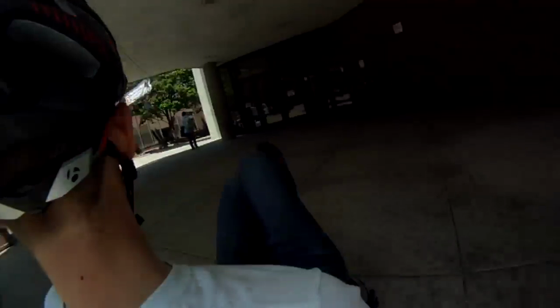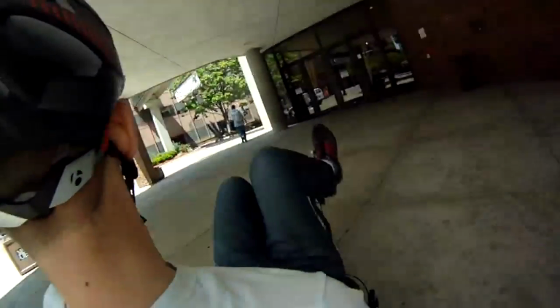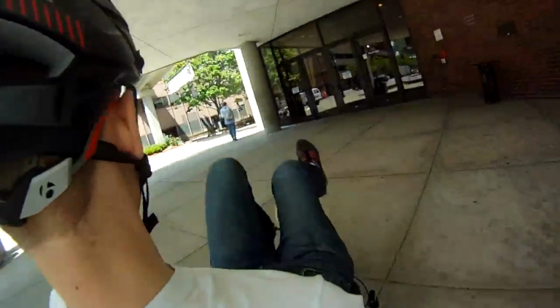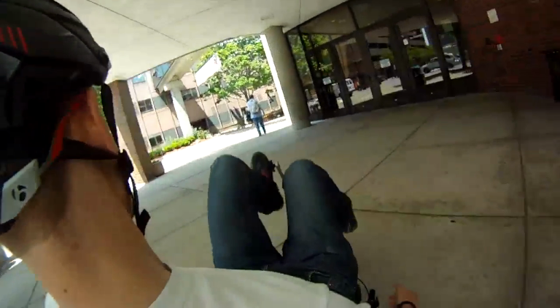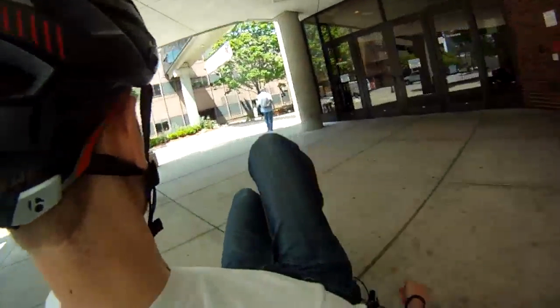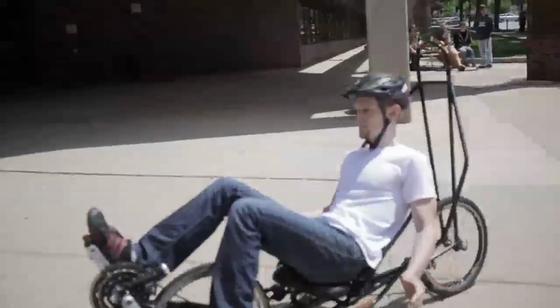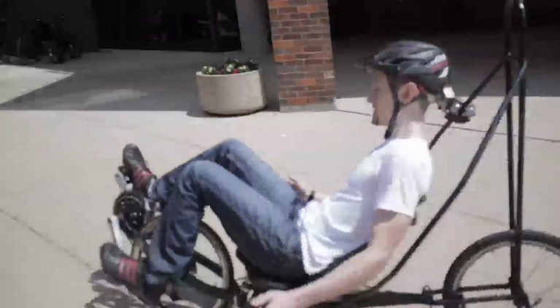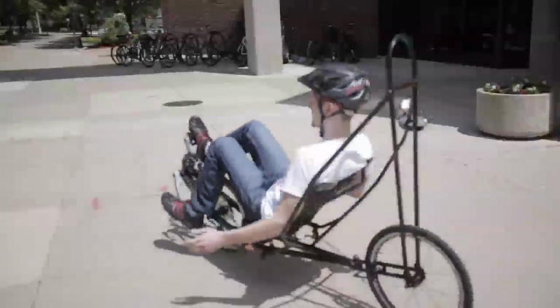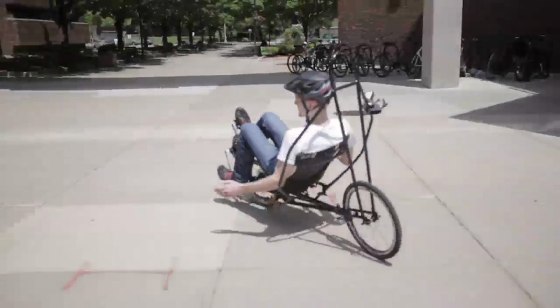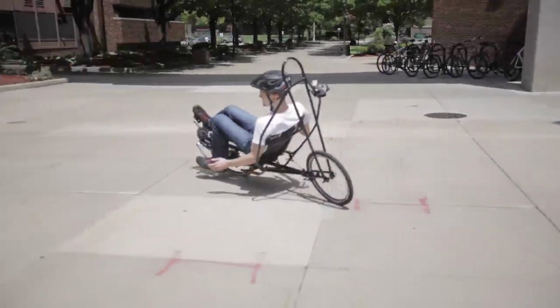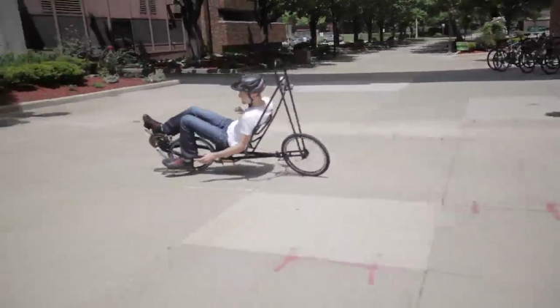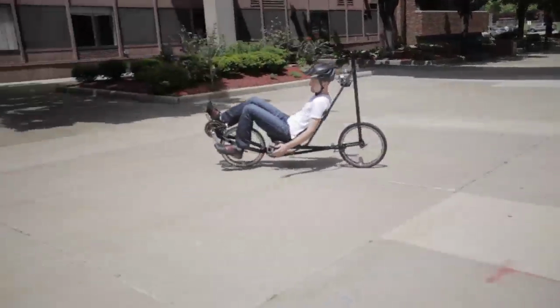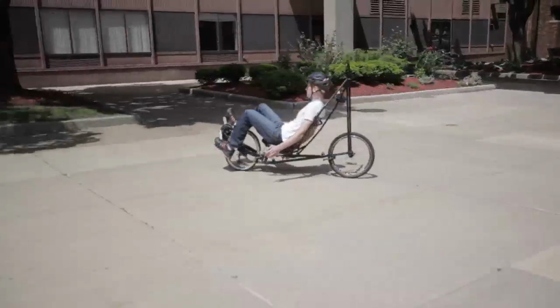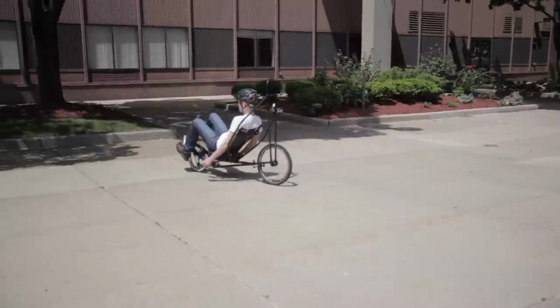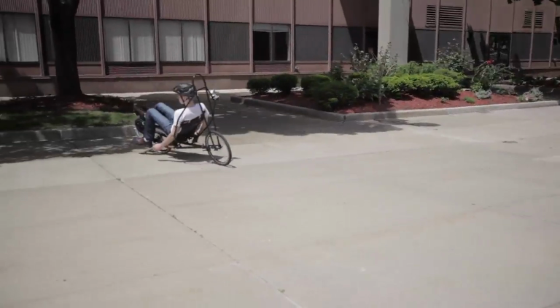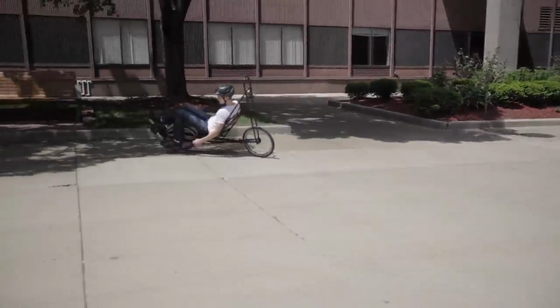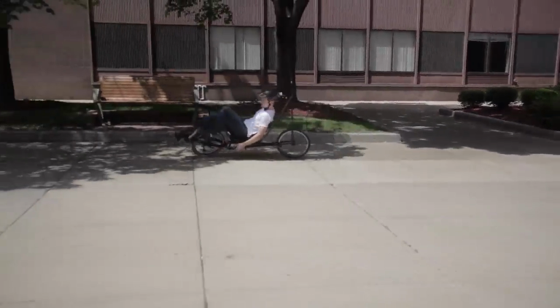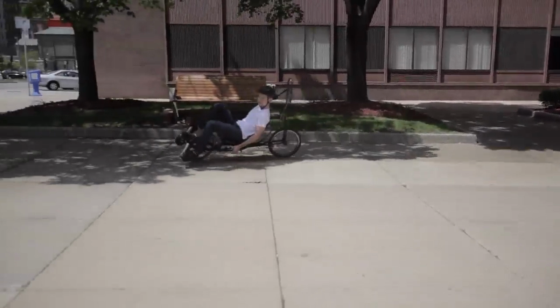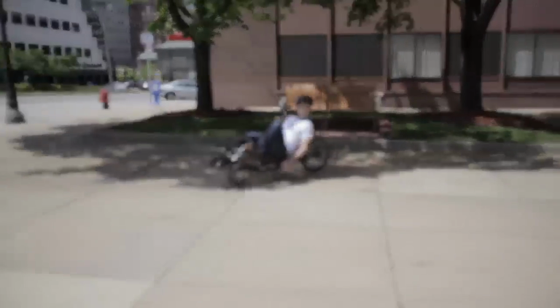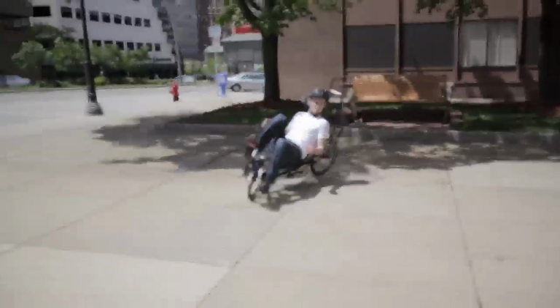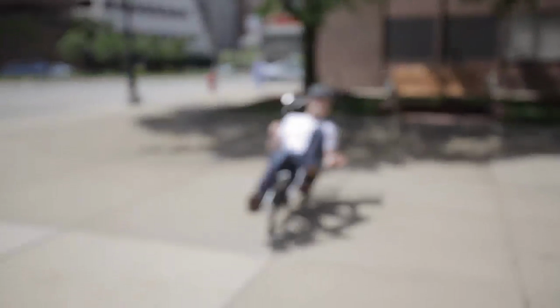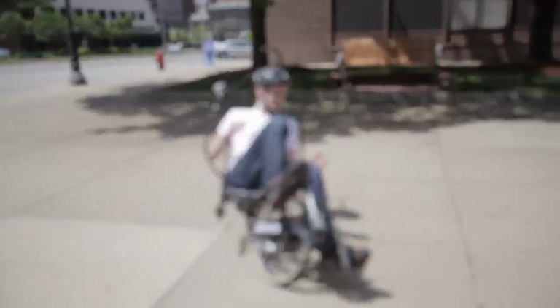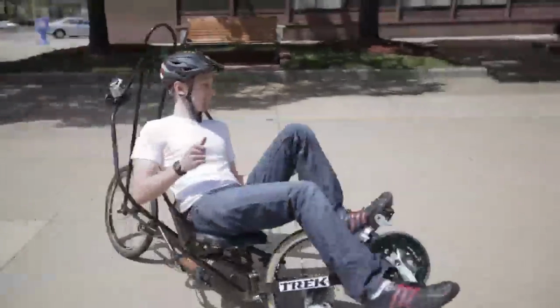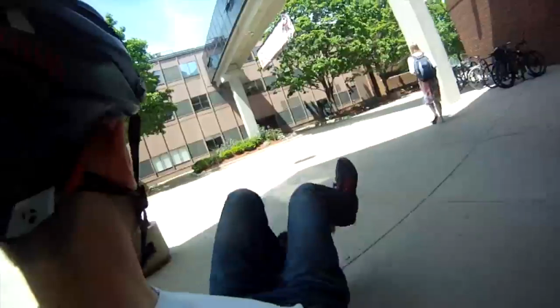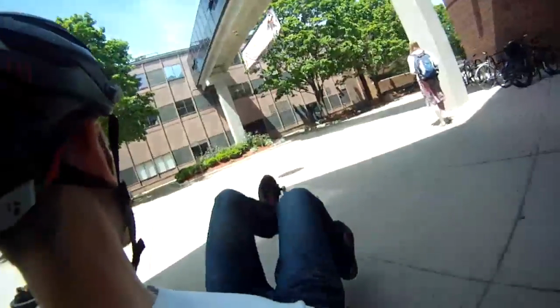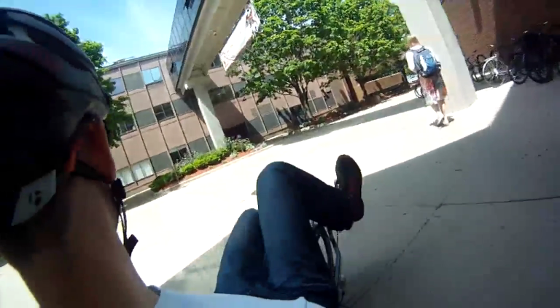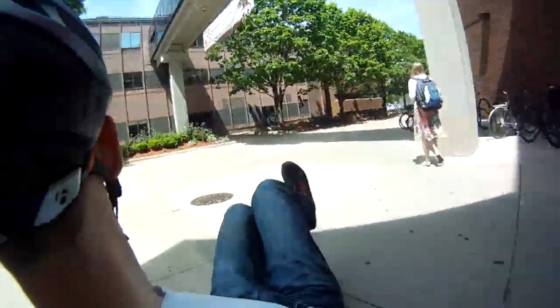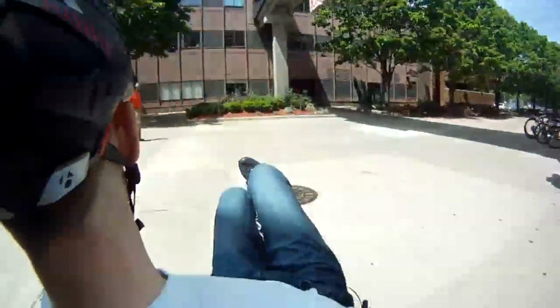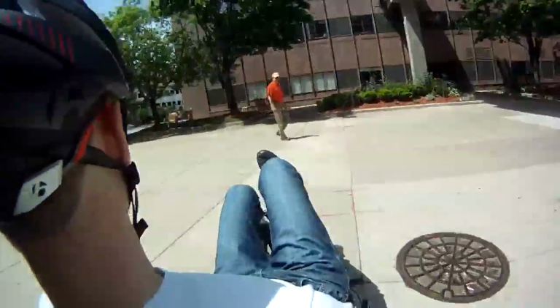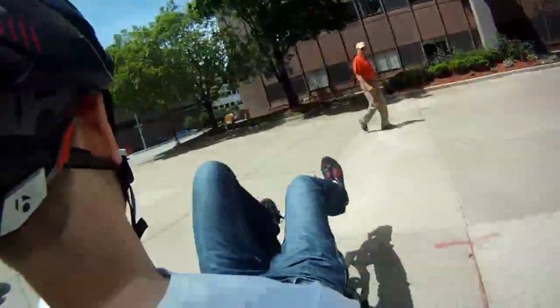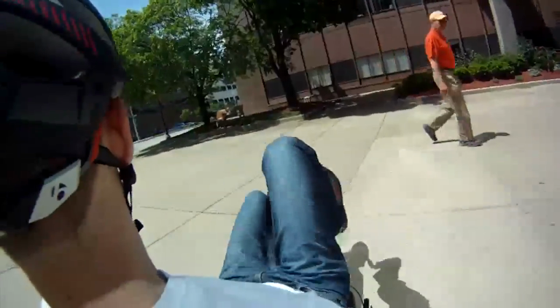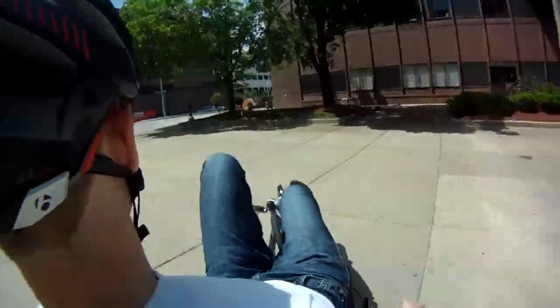It'll probably never see production, but there are a few people building these kinds of bikes right now in their garages. Trek sponsored us, so maybe we can make something happen.